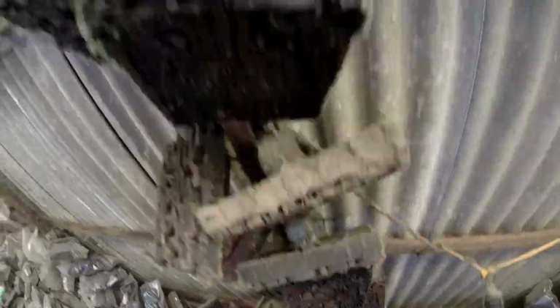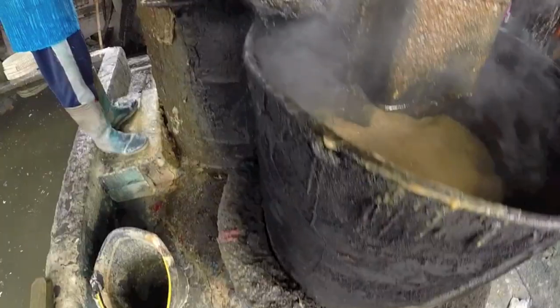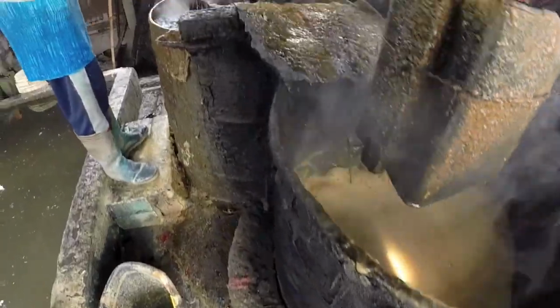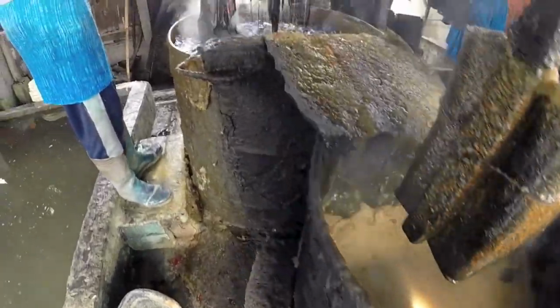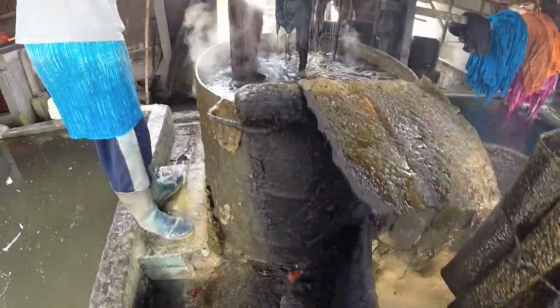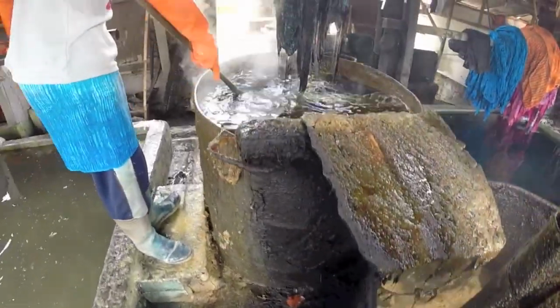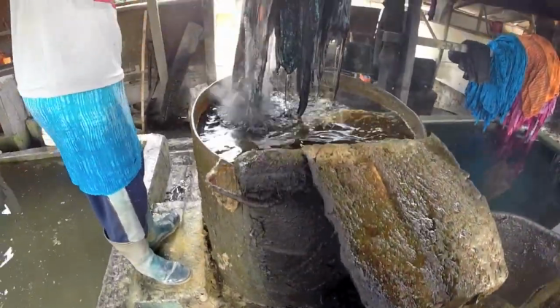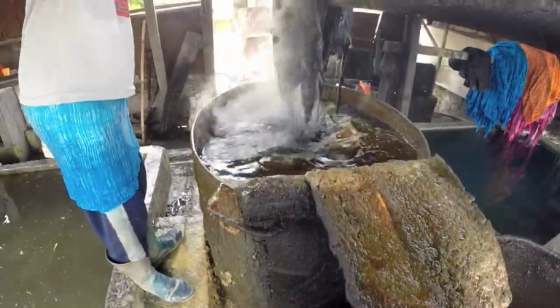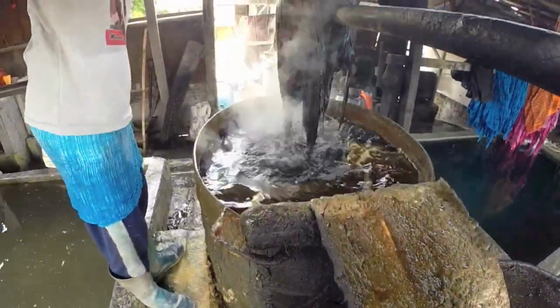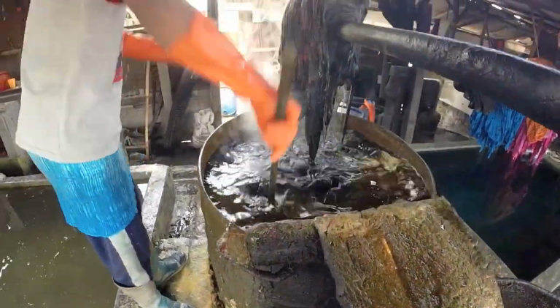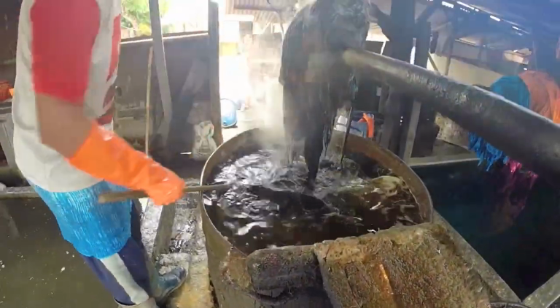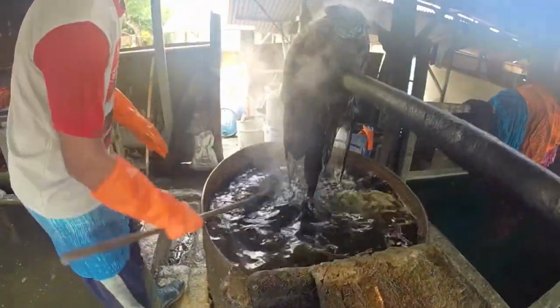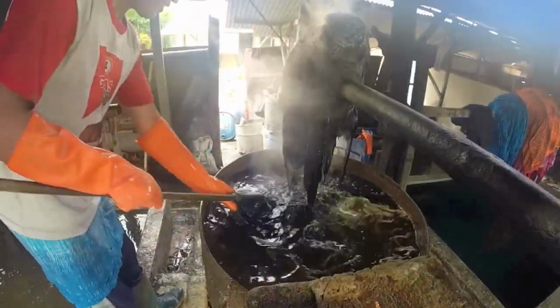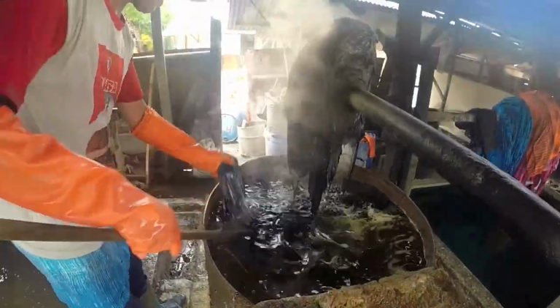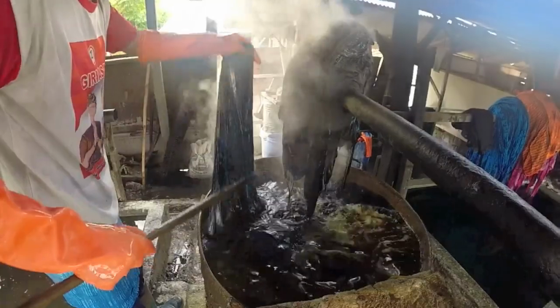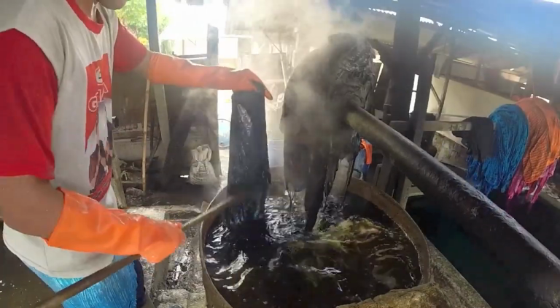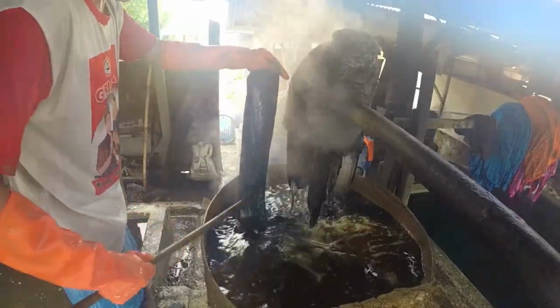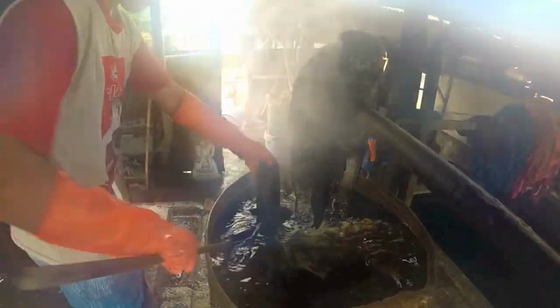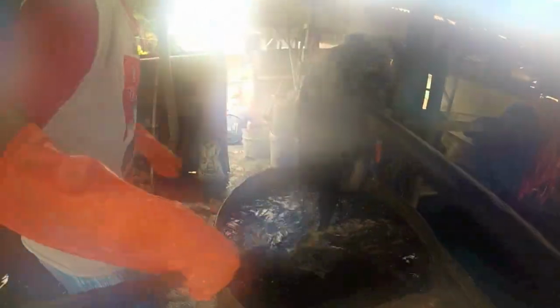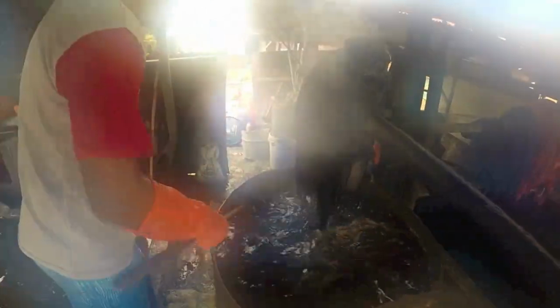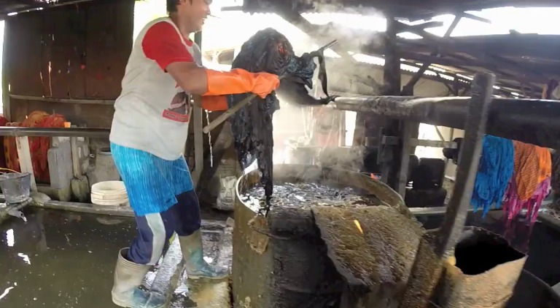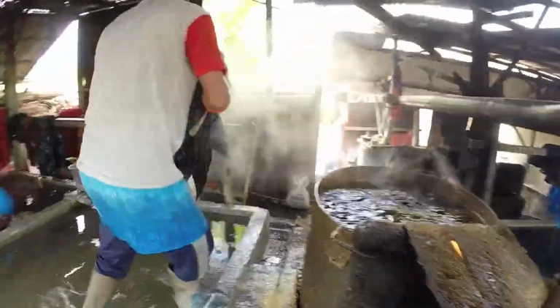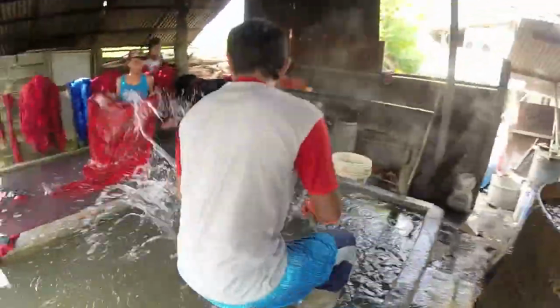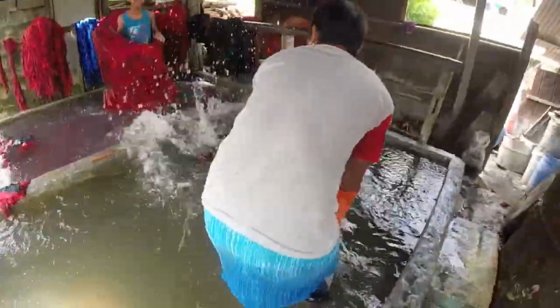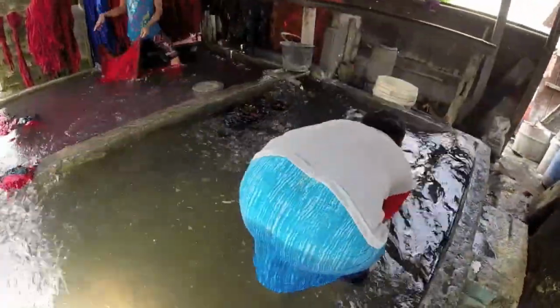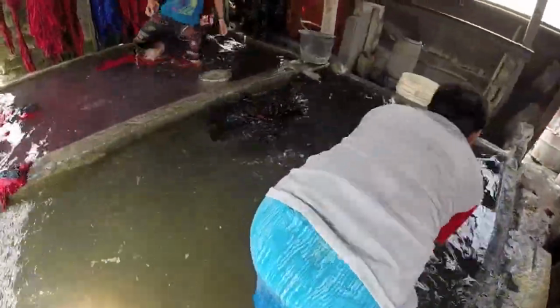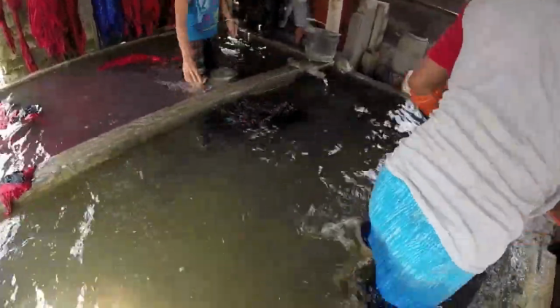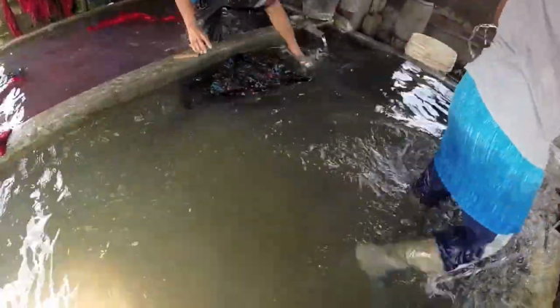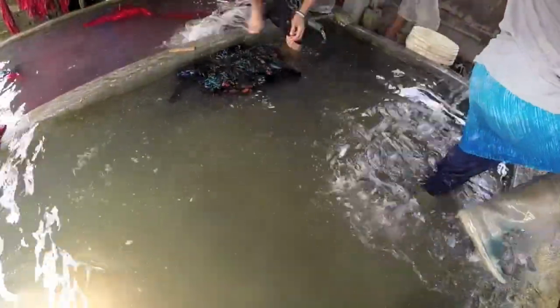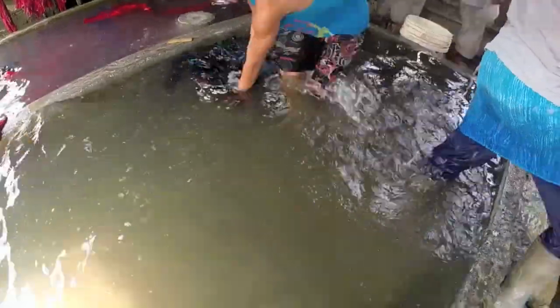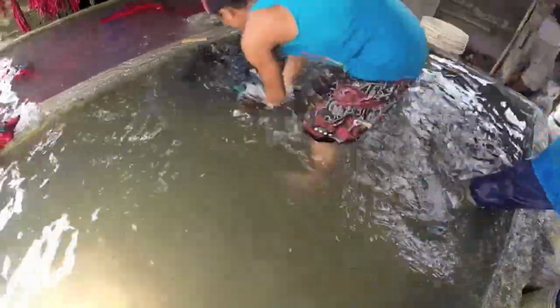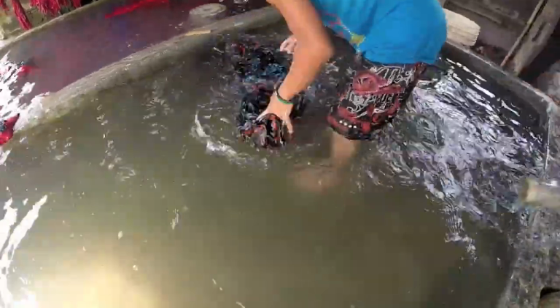Now, we put the special chemical in the water there to dye the color everything — to make it color fast. And then, stay there, it doesn't go. In the hot water, the wax comes off.